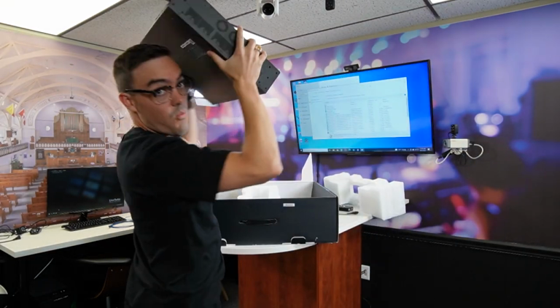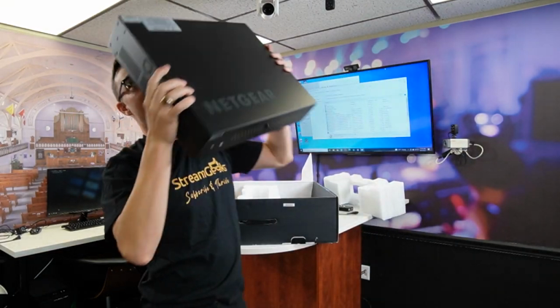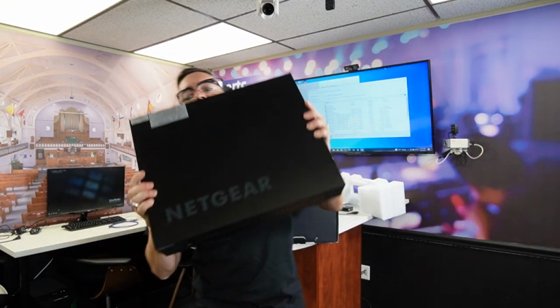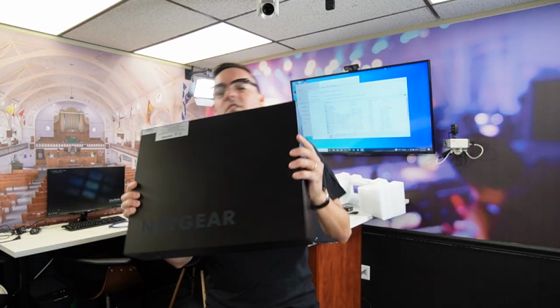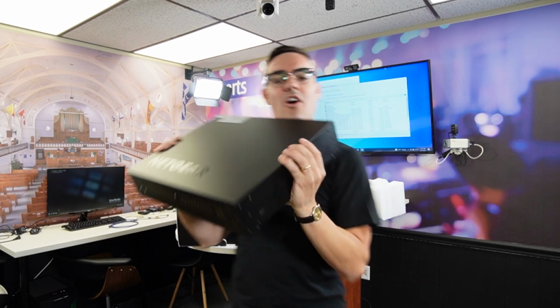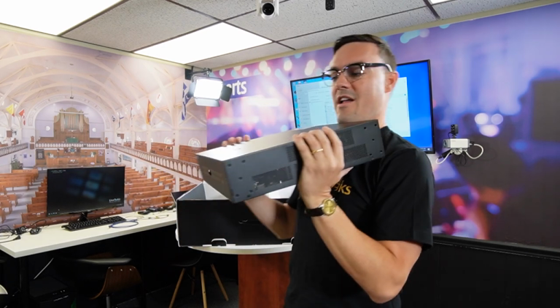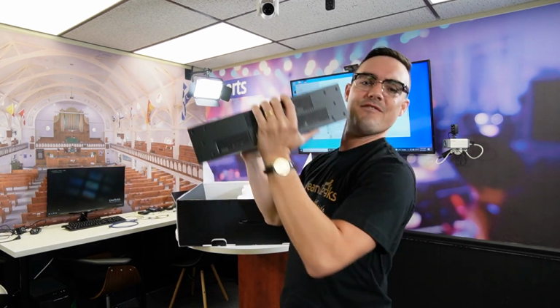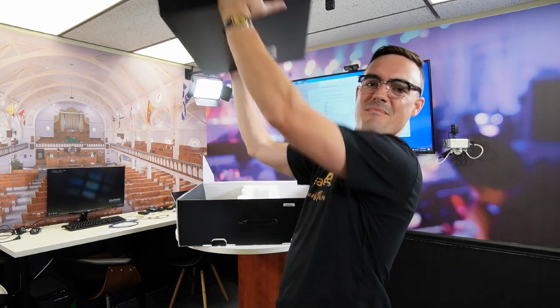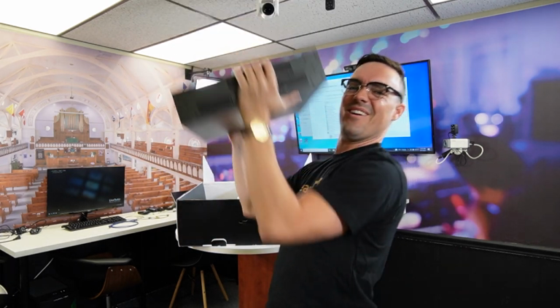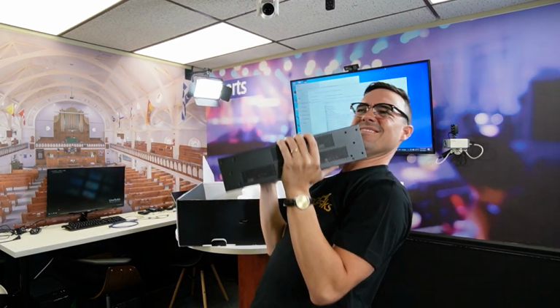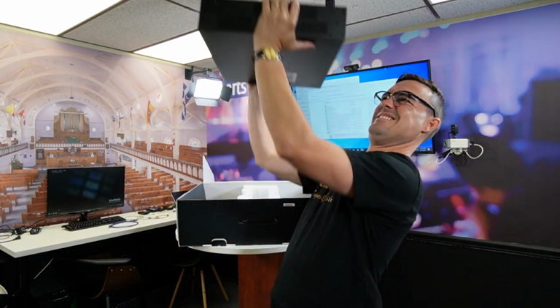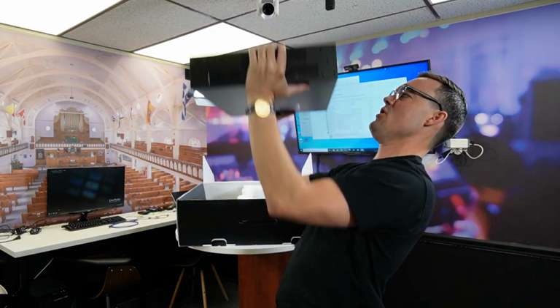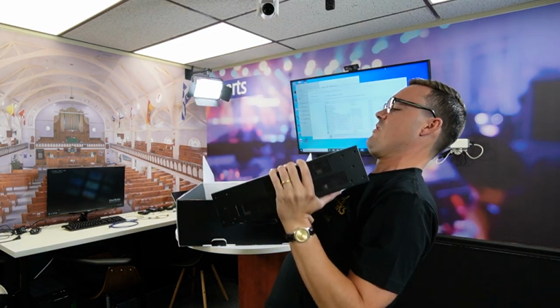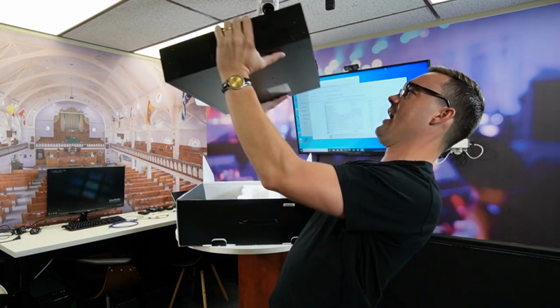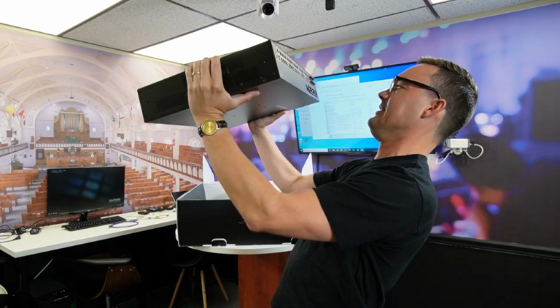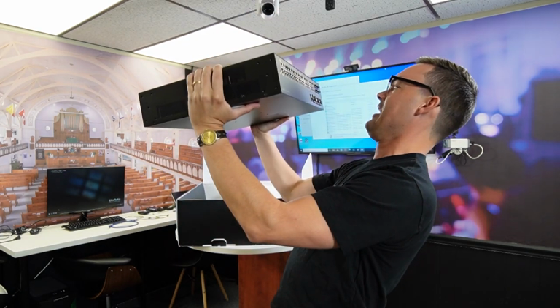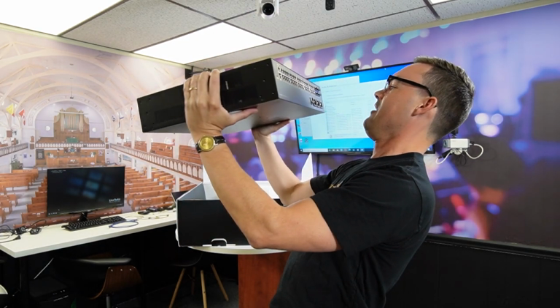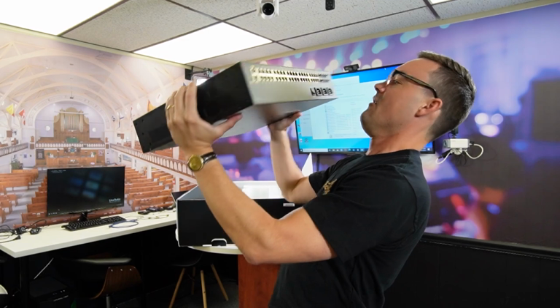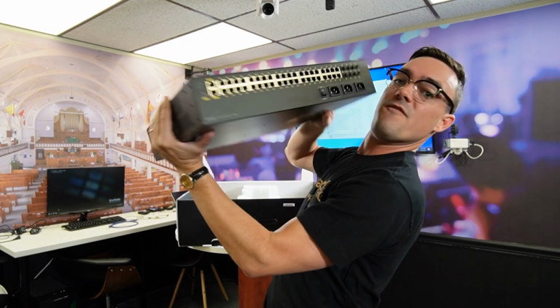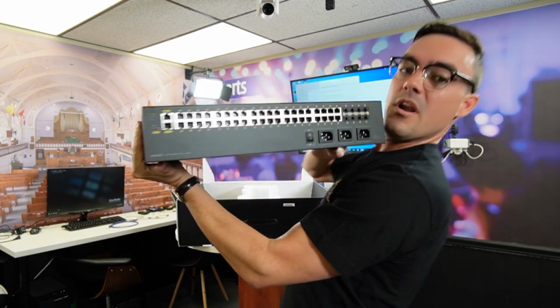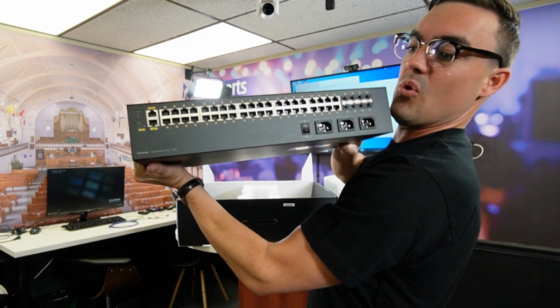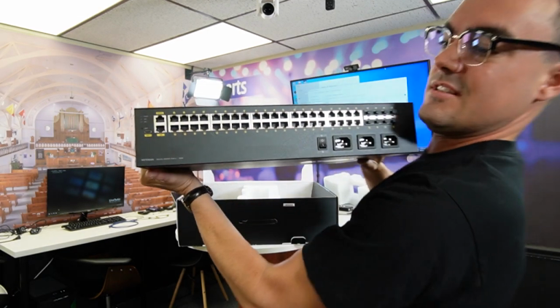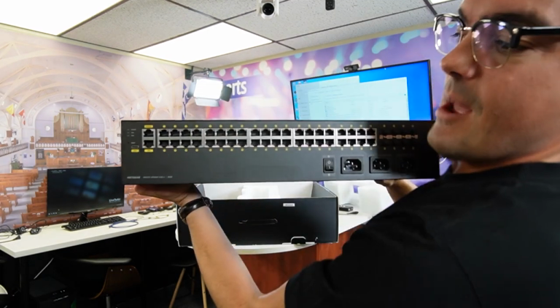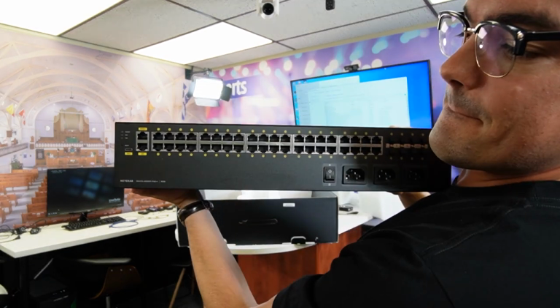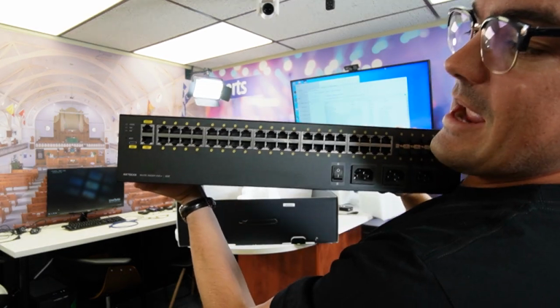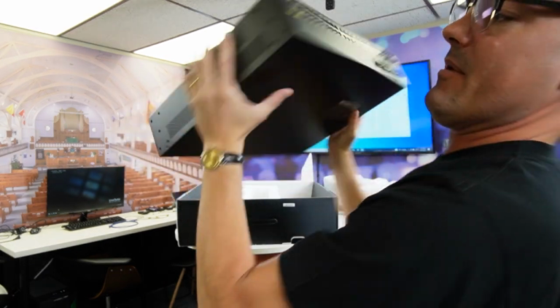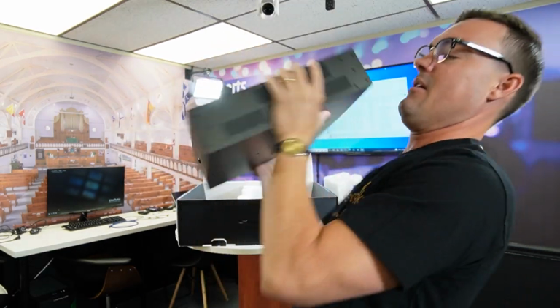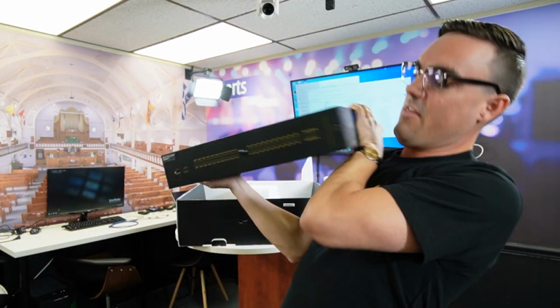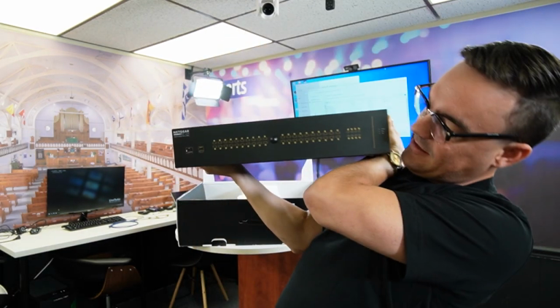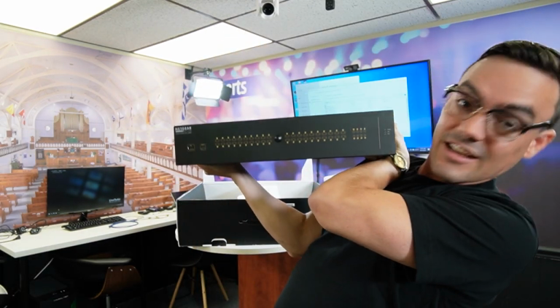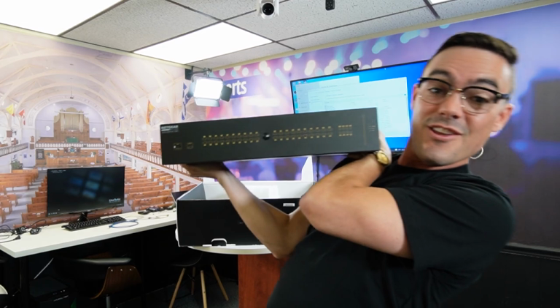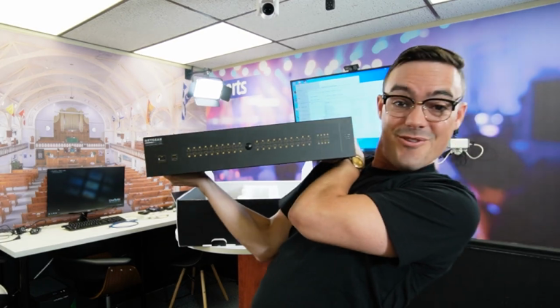Whoa! Talk about heavy metal! Who can work out with this thing? 40 ports? This thing is huge!